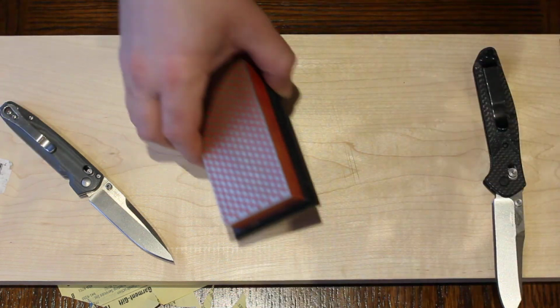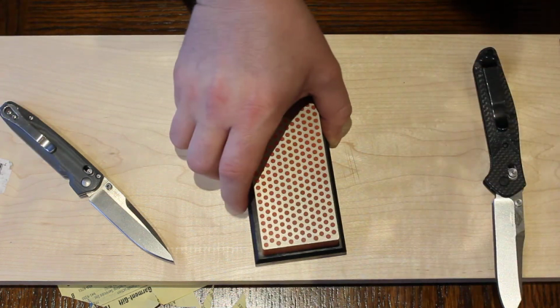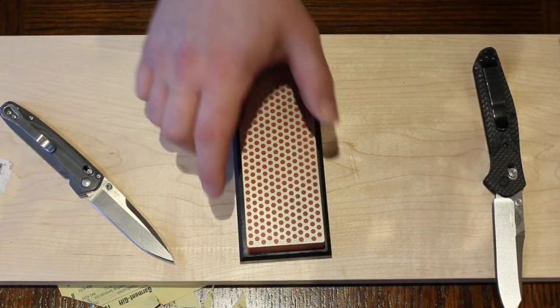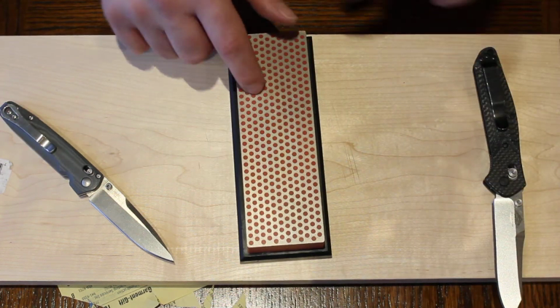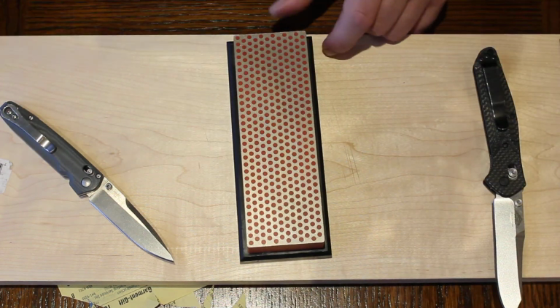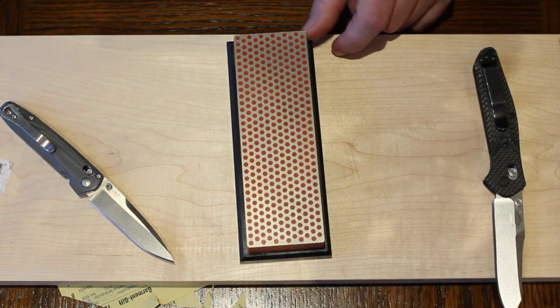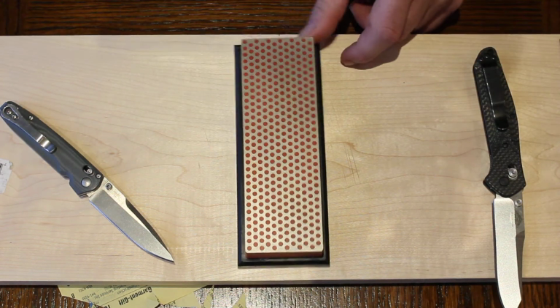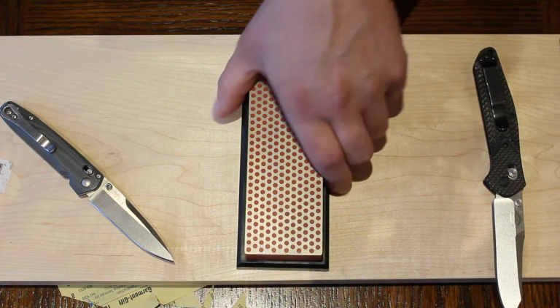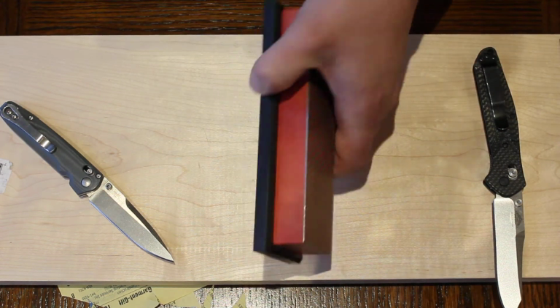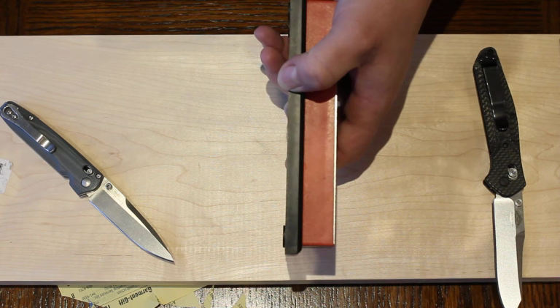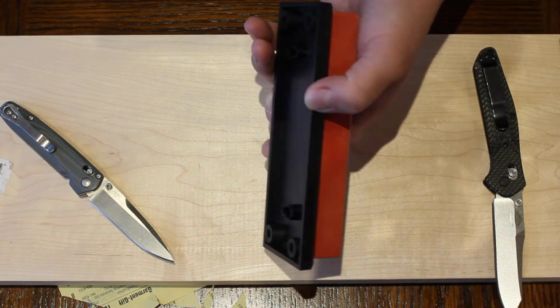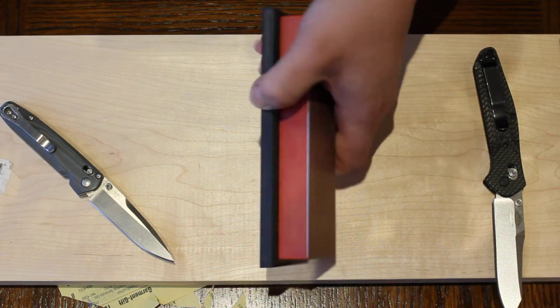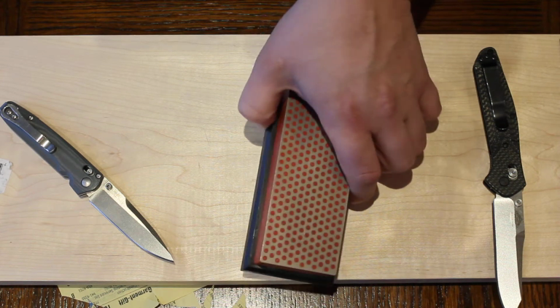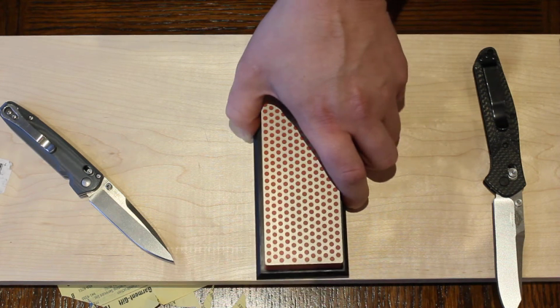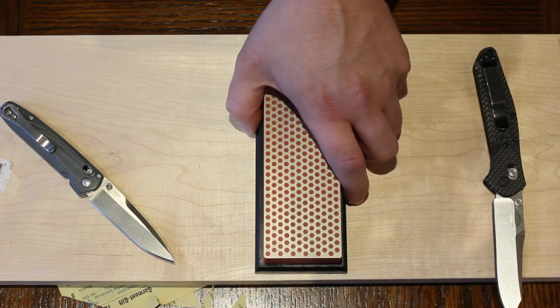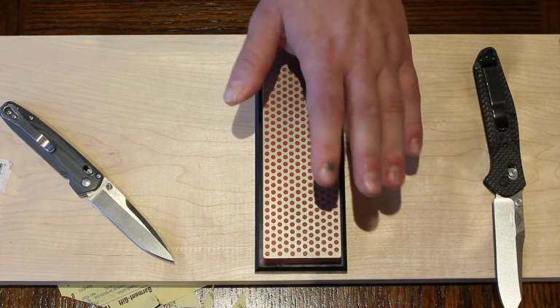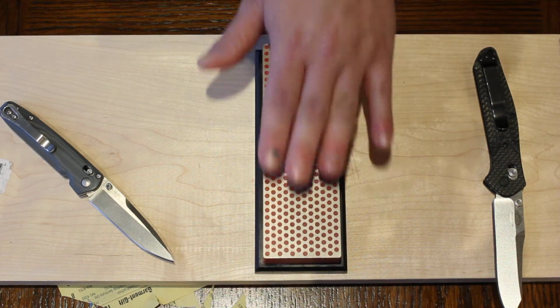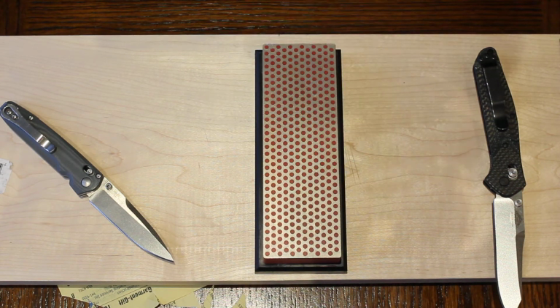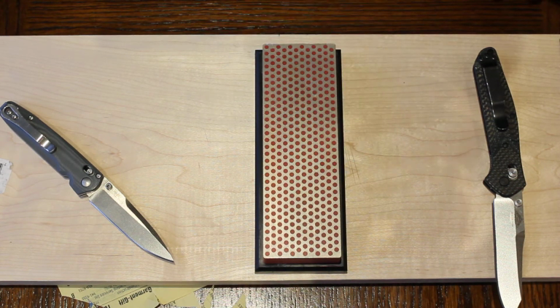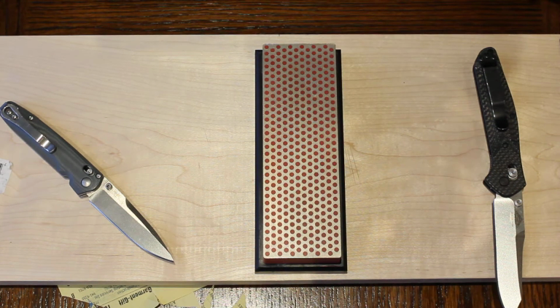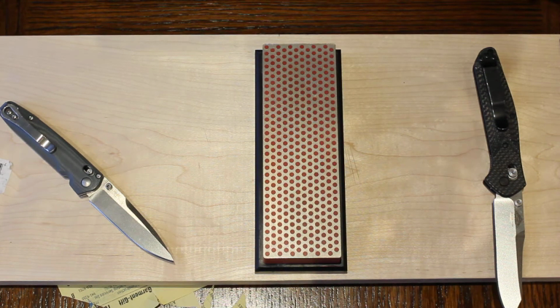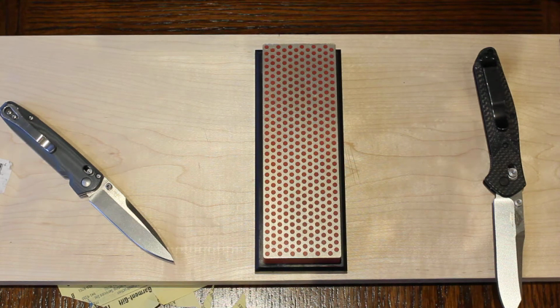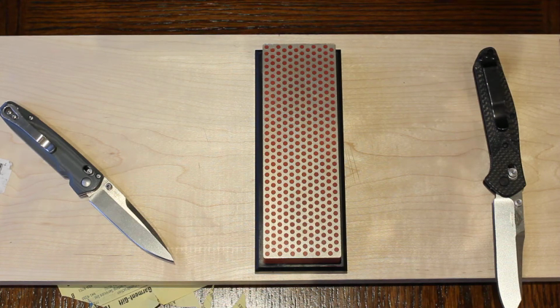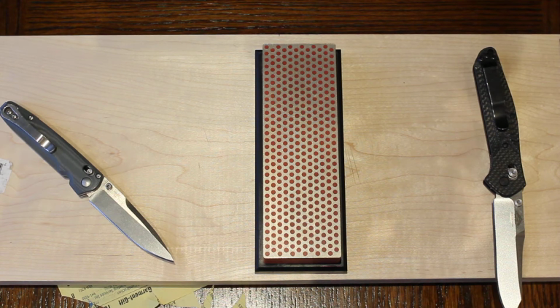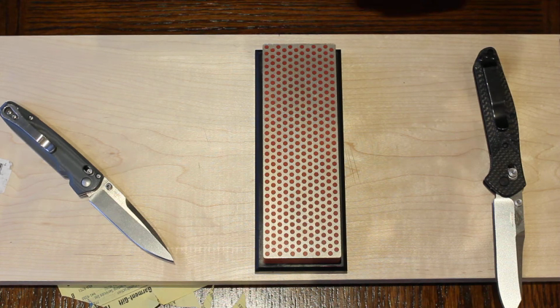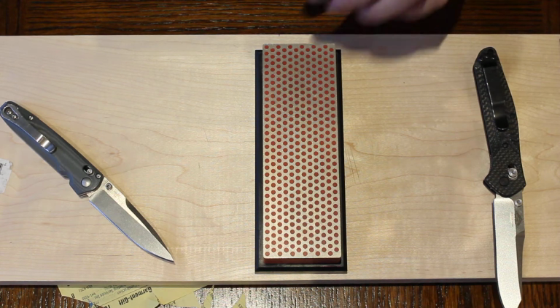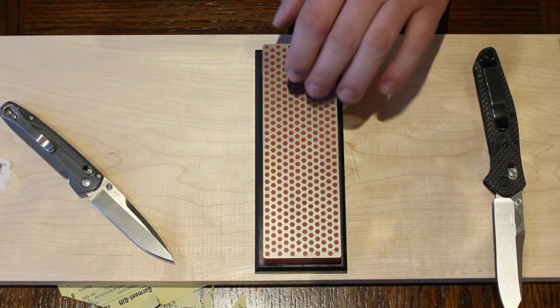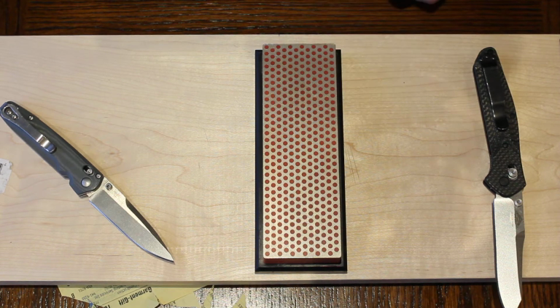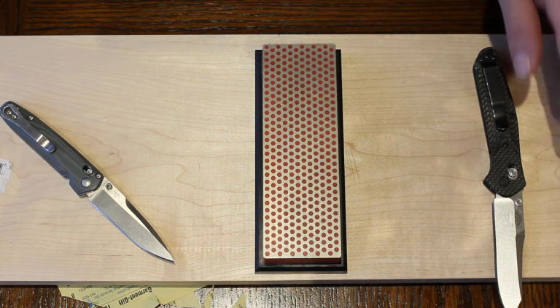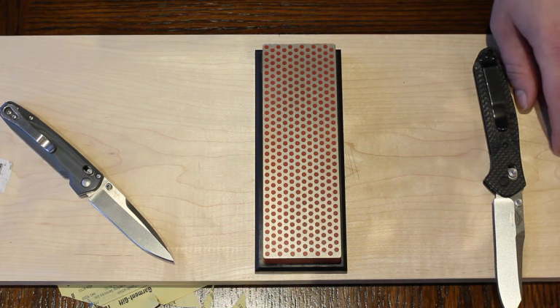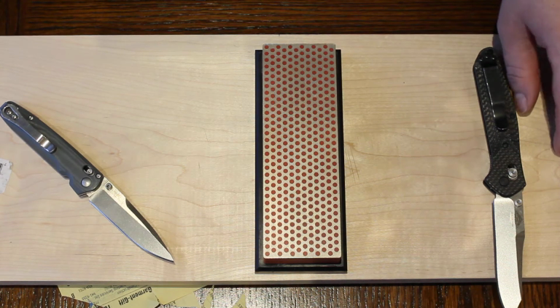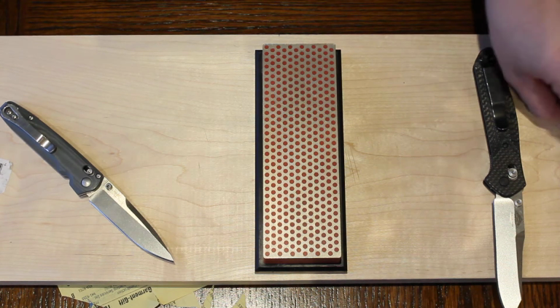Only rarely do I ever use the diamond stone. This is the DMT fine stone, 600 grit red. The only time I use this is if my knife is very, very dull — then I'll use this just to get it sharp enough, and then go to the ceramics.